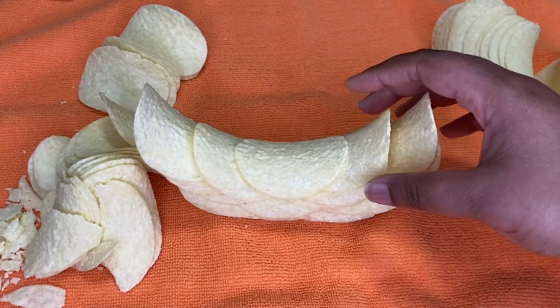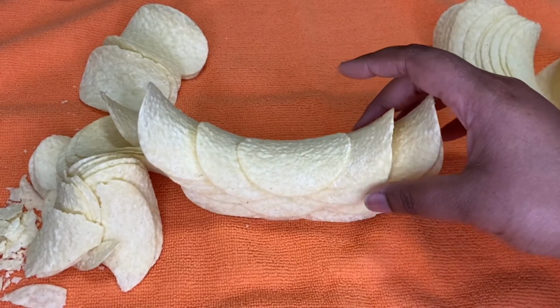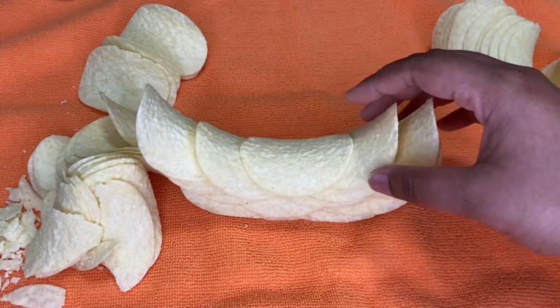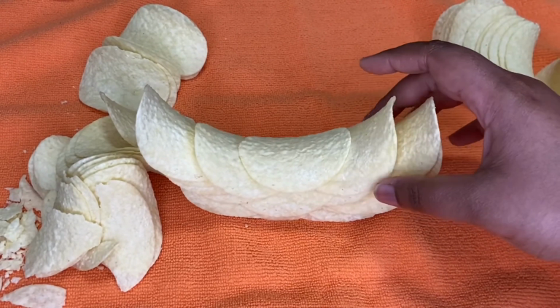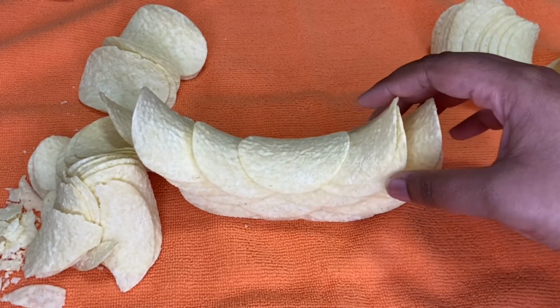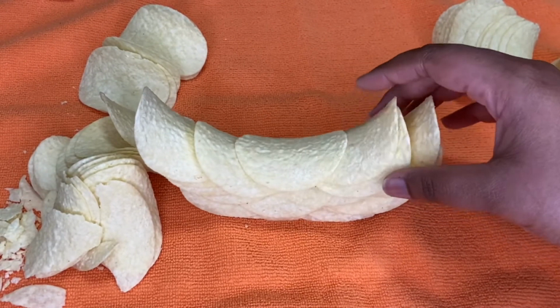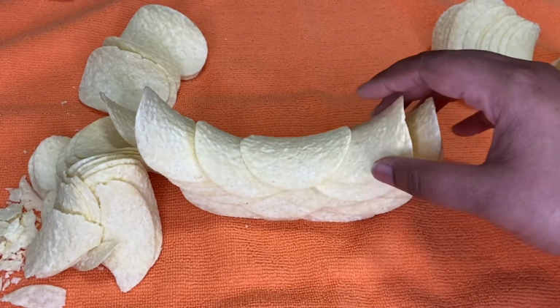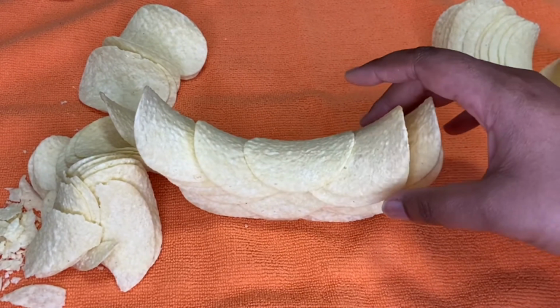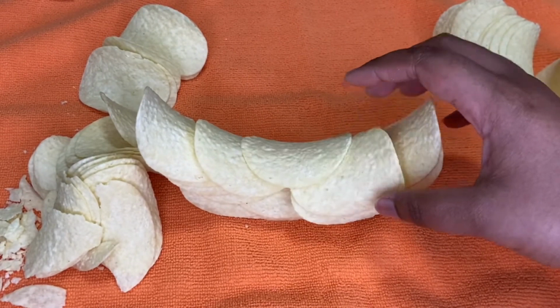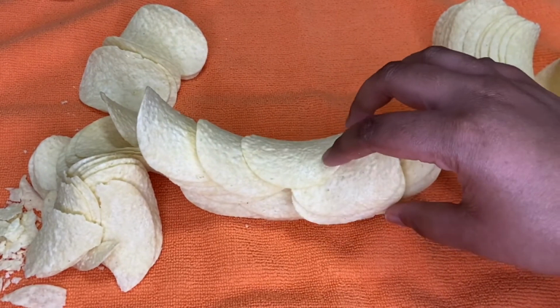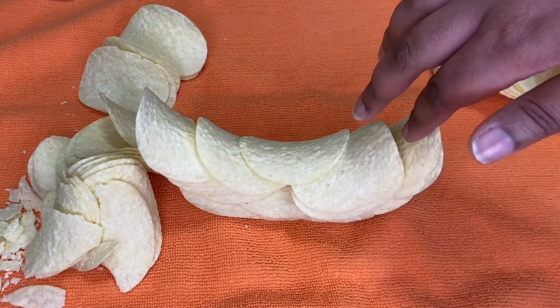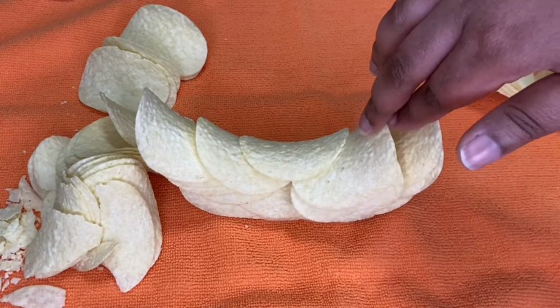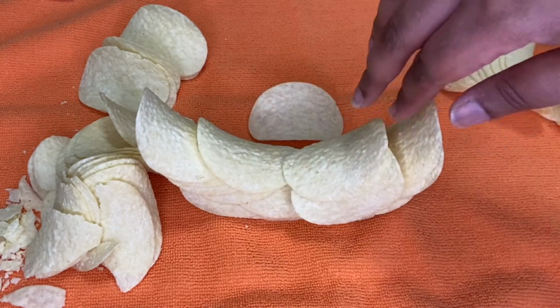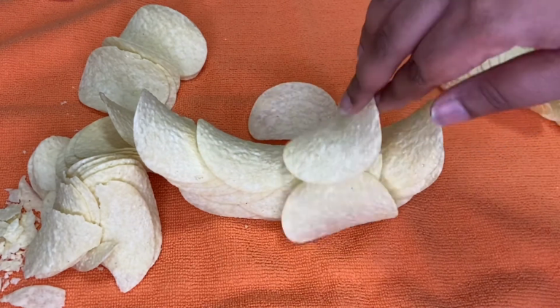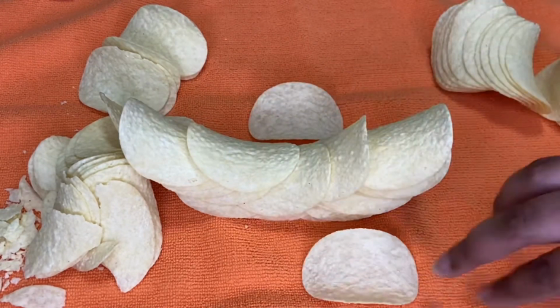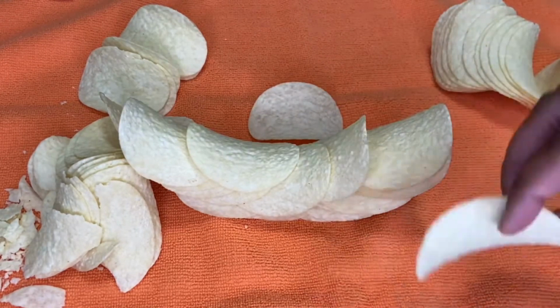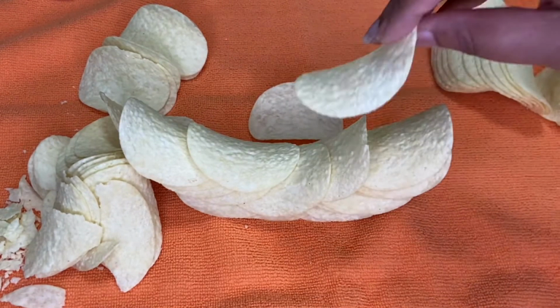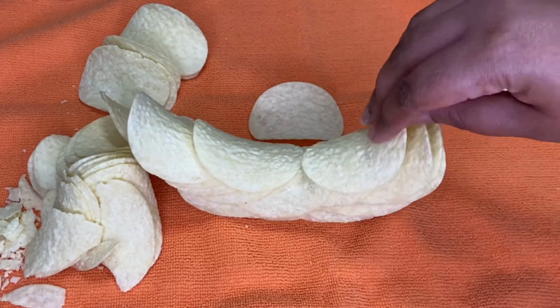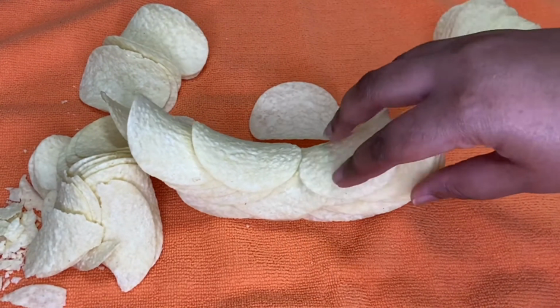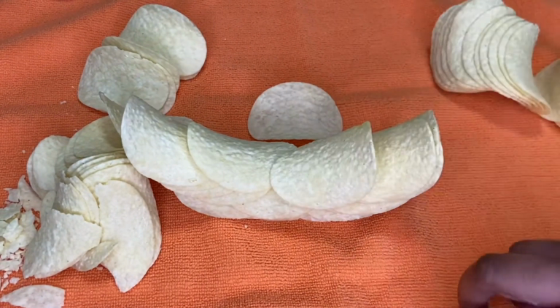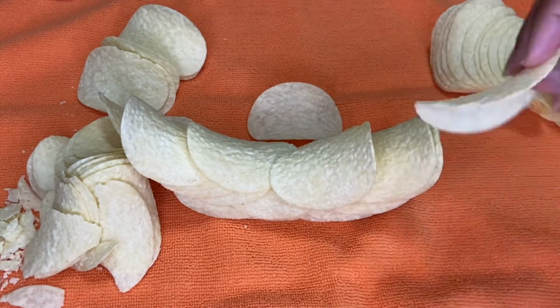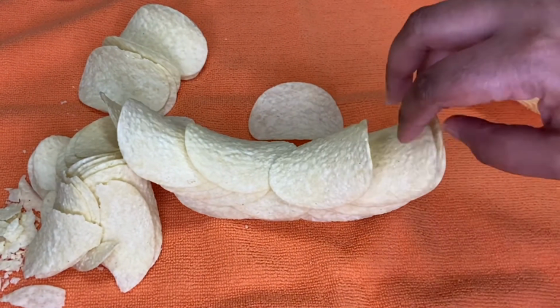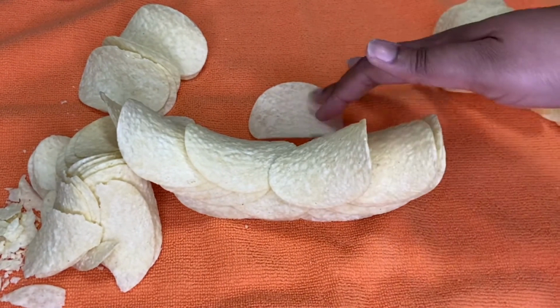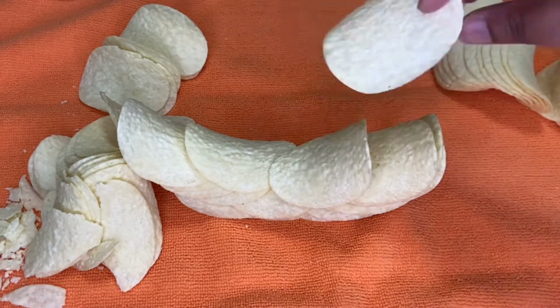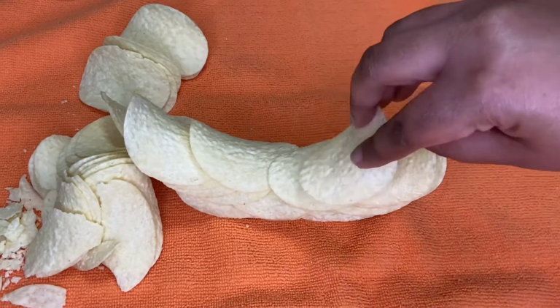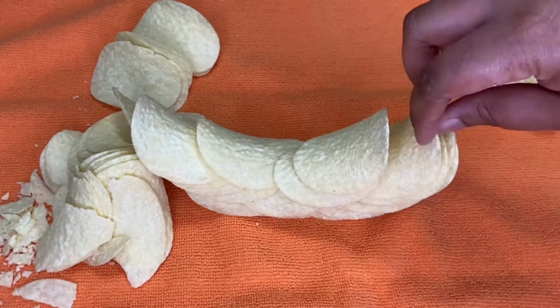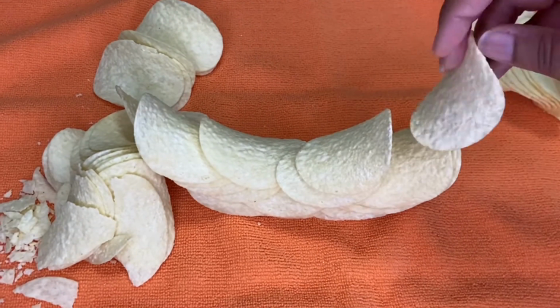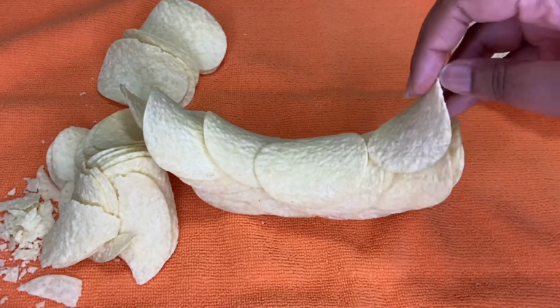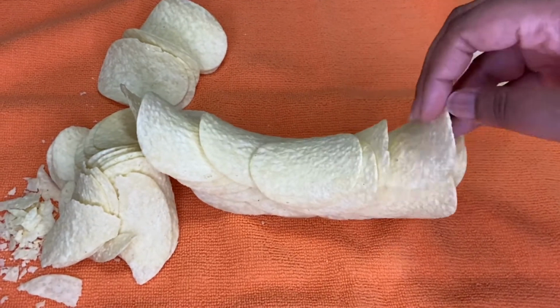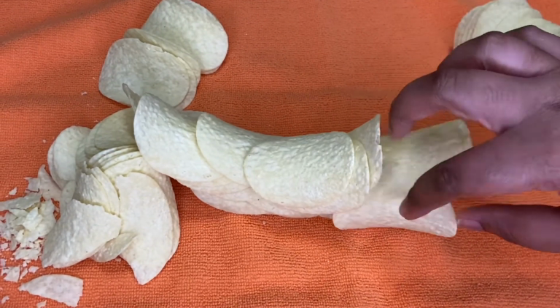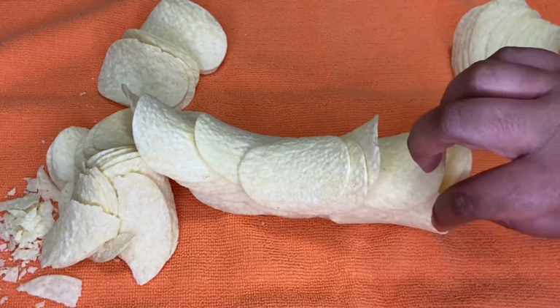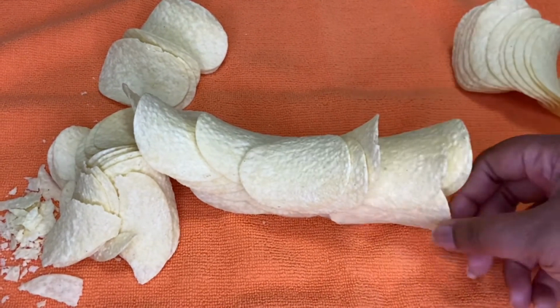My ring was coming together beautifully until I had to go in and fix some pieces. When you are trying to fix your Pringles, make sure that you're taking your time. I rushed it and that resulted in my Pringle ring completely tearing apart.